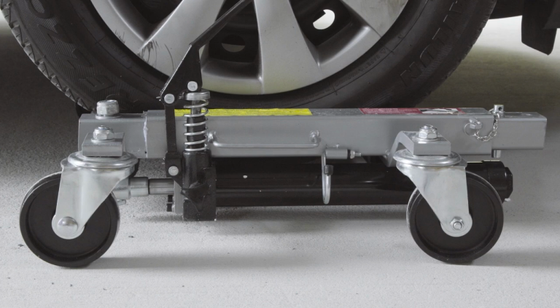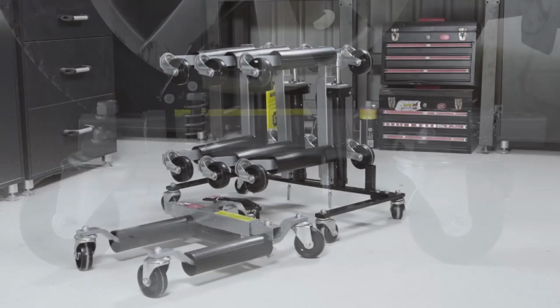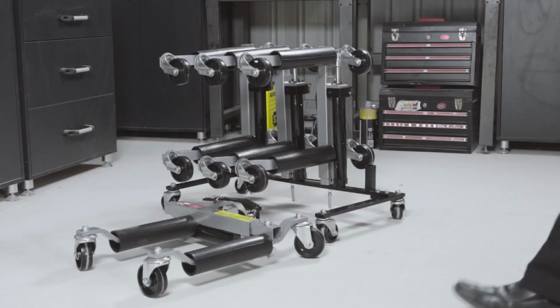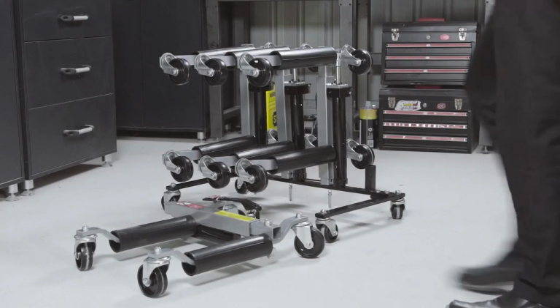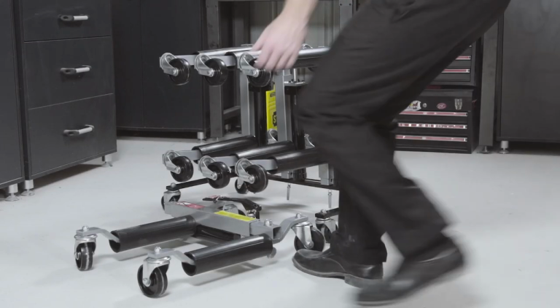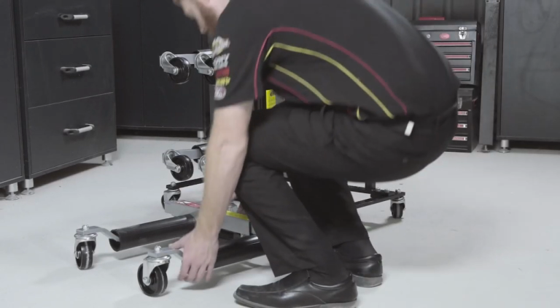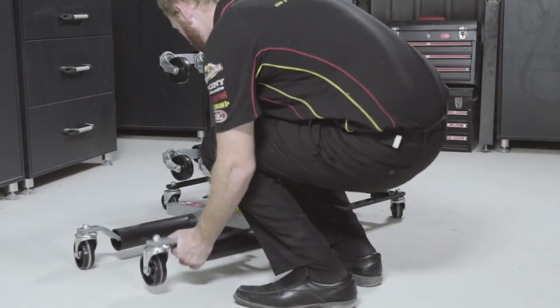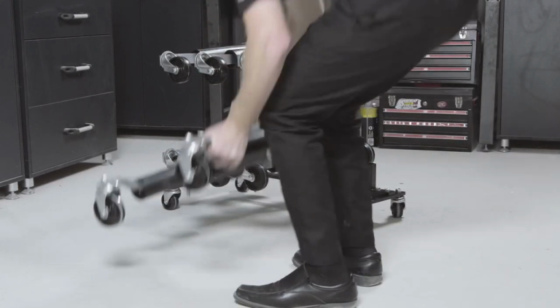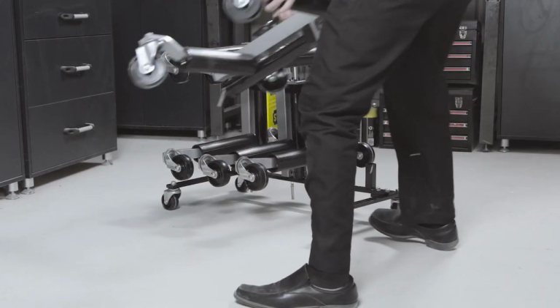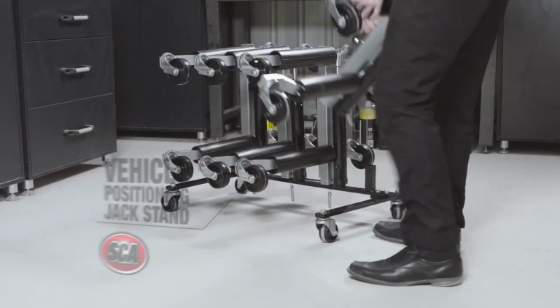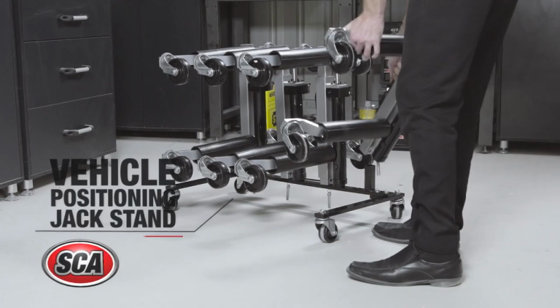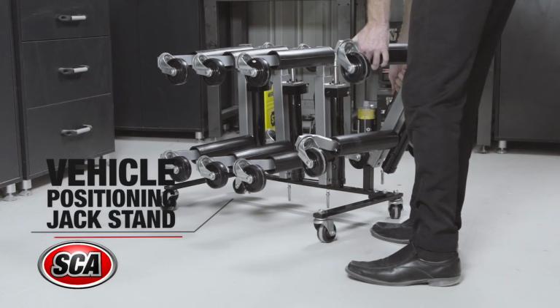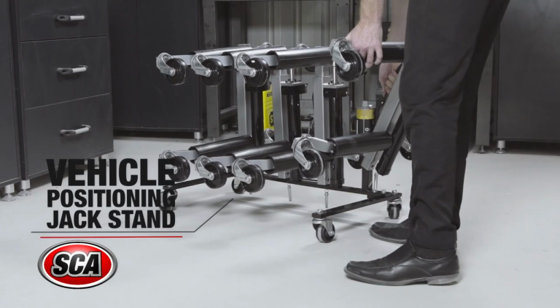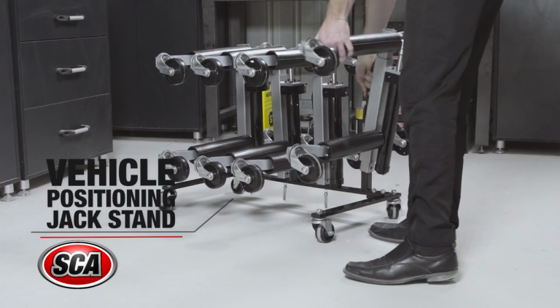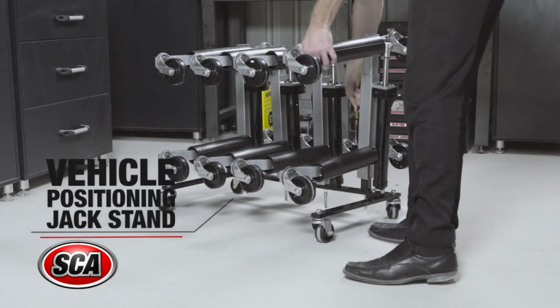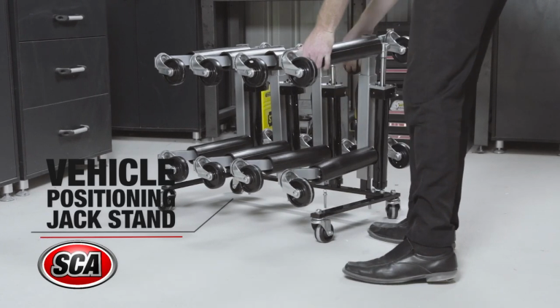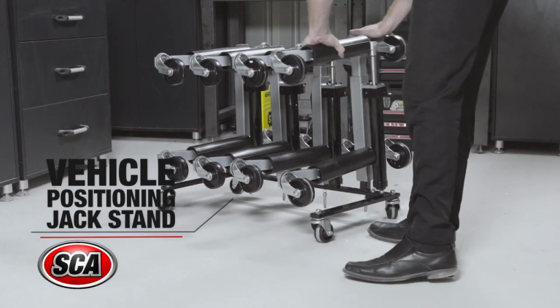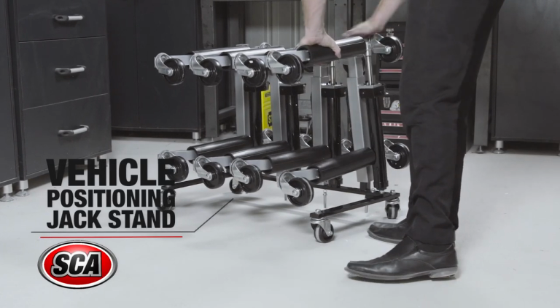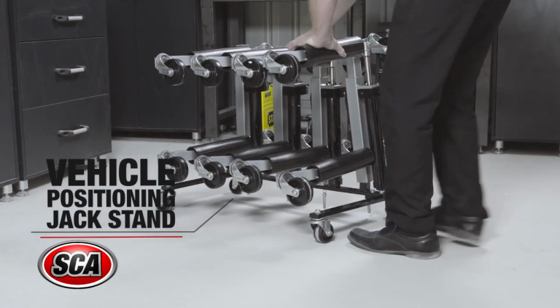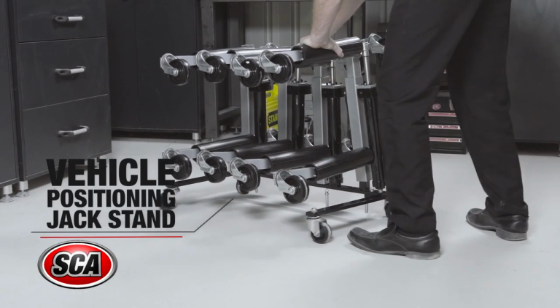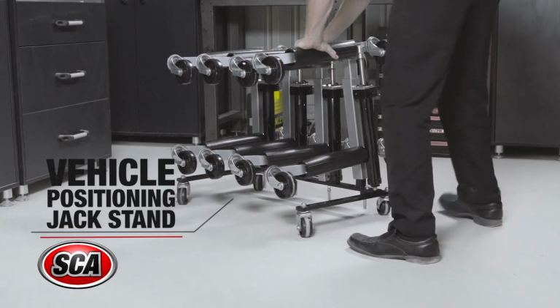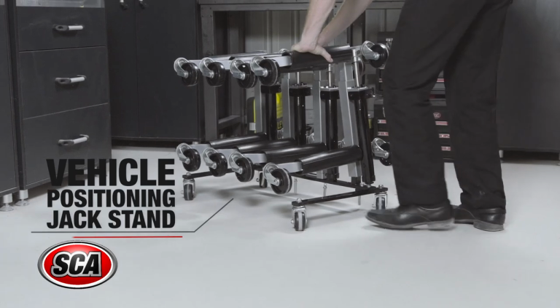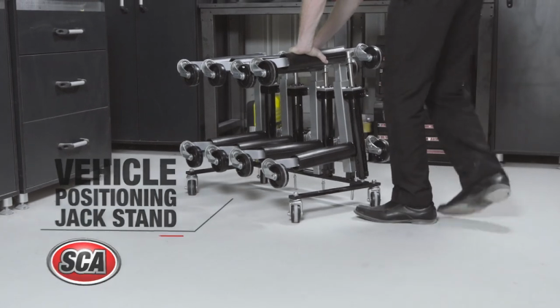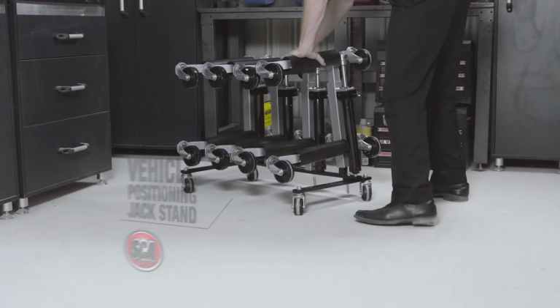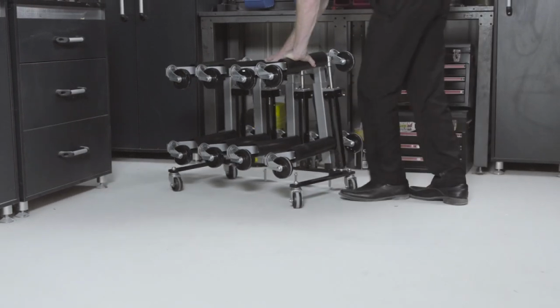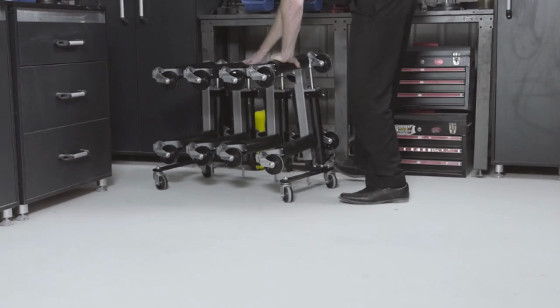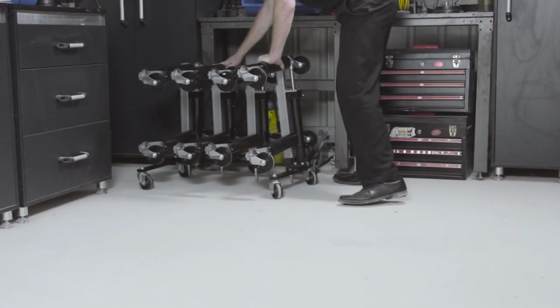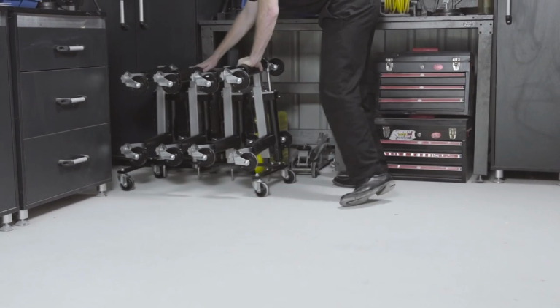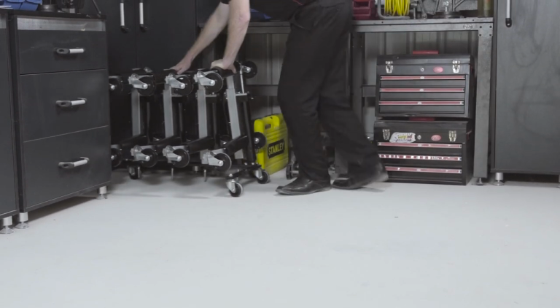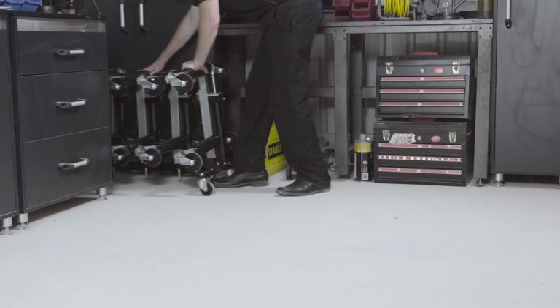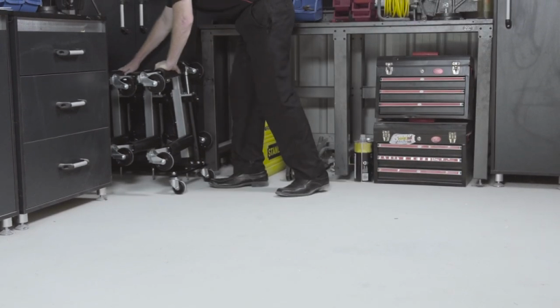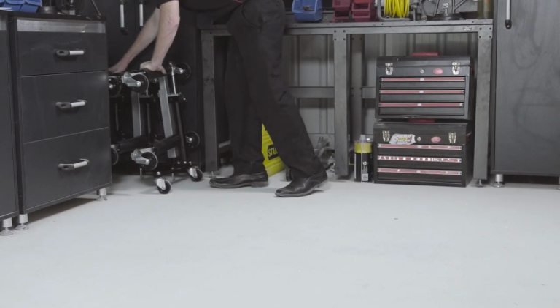Also available is the vehicle positioning jack stand, so that you don't need to be tripping over your jacks when not in use. The stand boasts a powder-coated steel frame on four caster wheels, allowing you to neatly store your vehicle positioning jacks in the upright position.